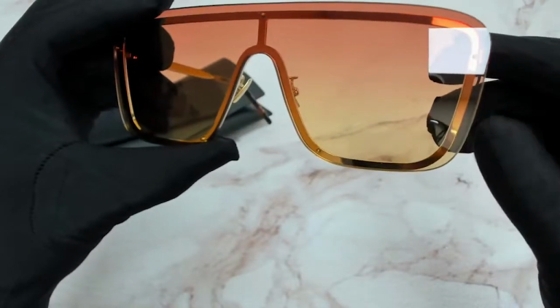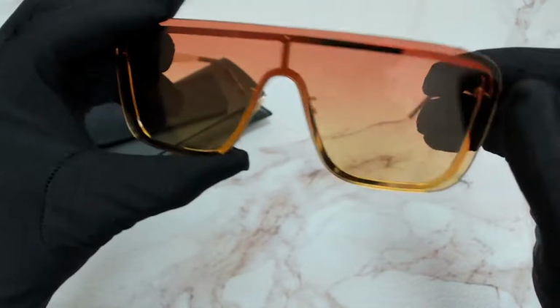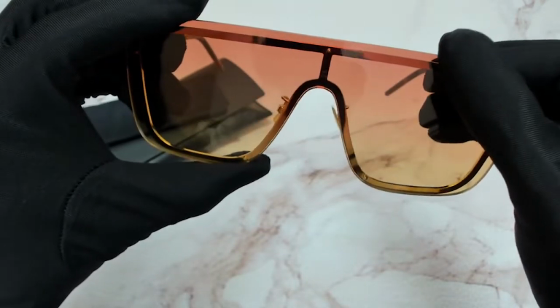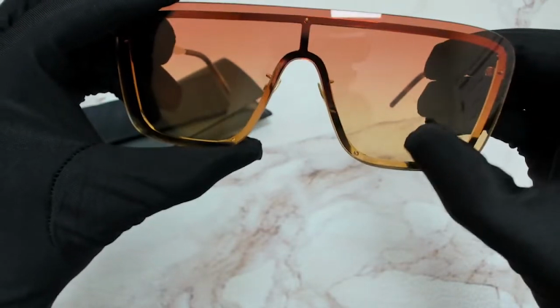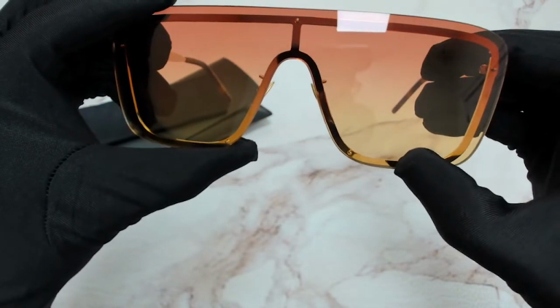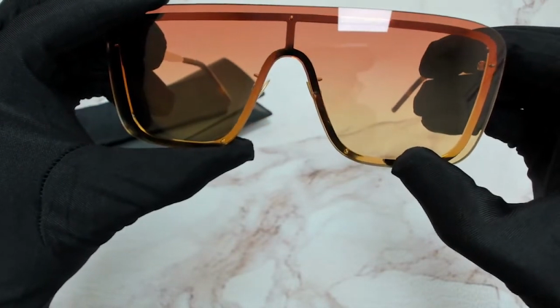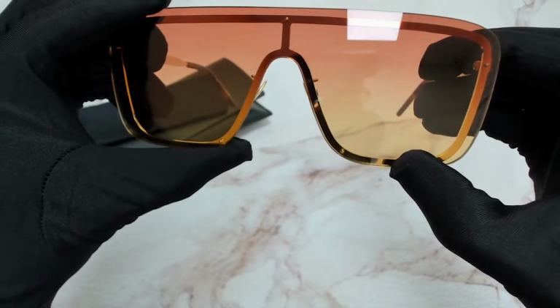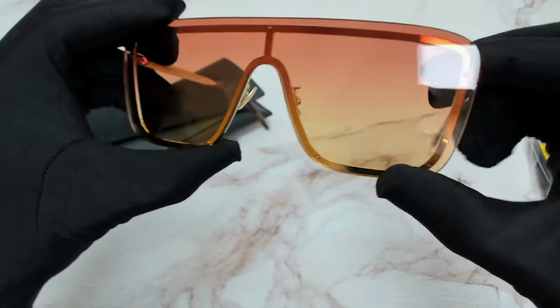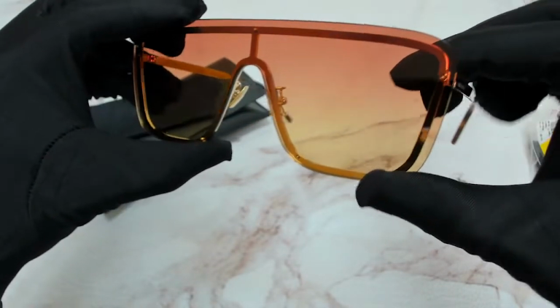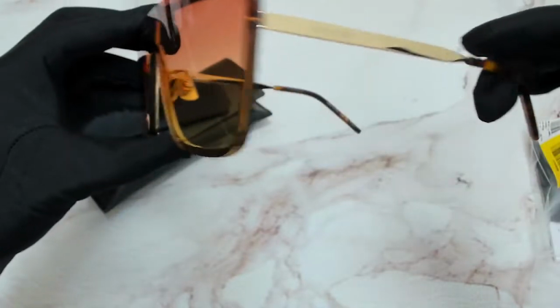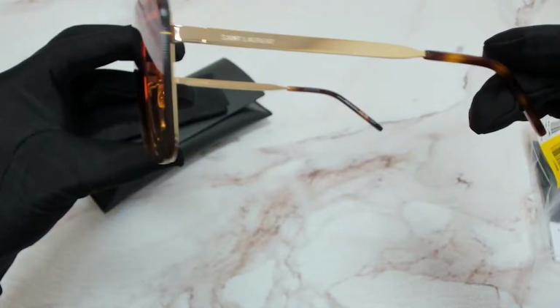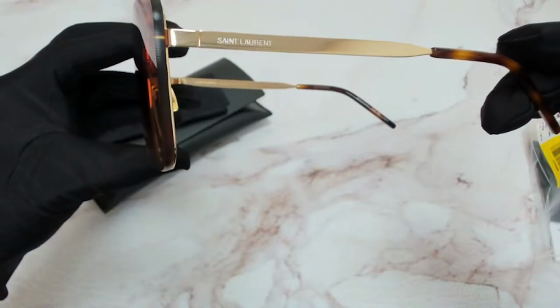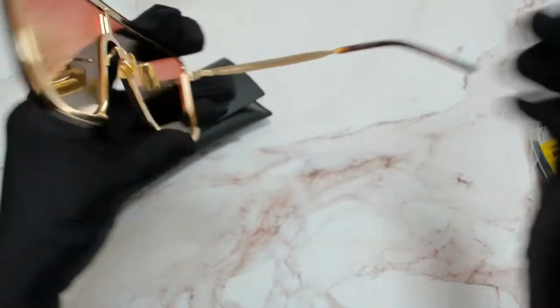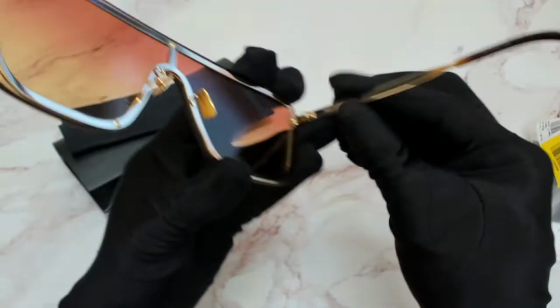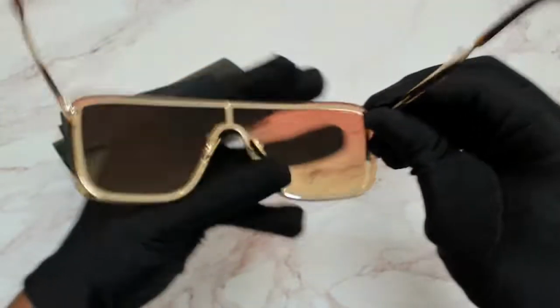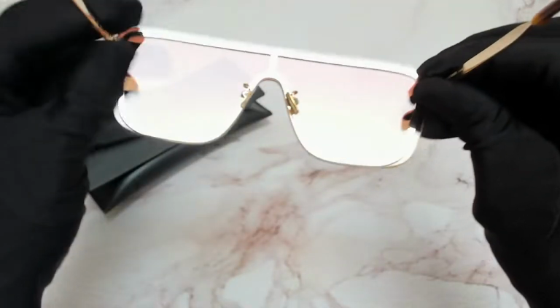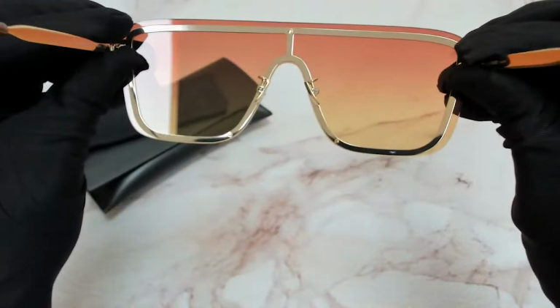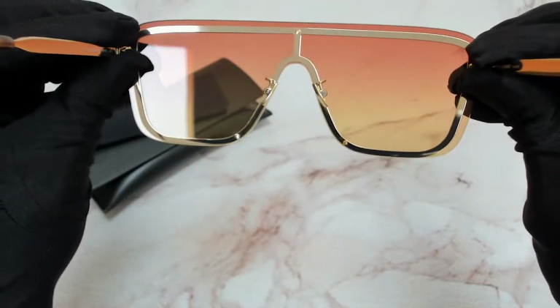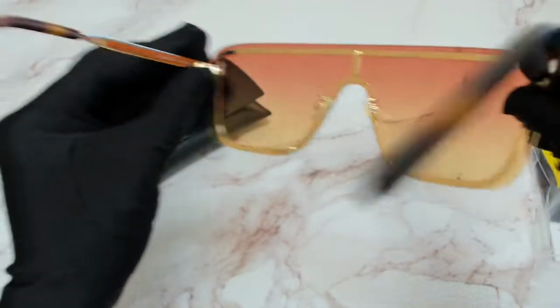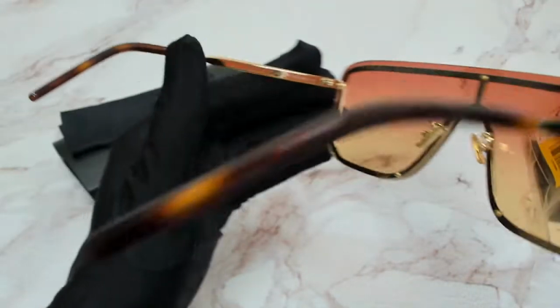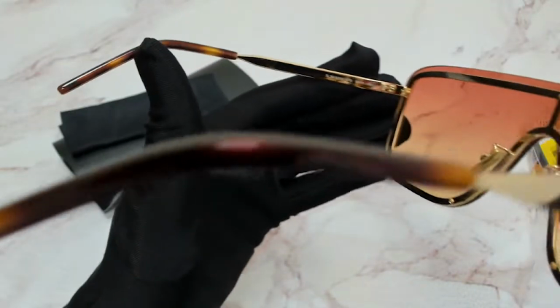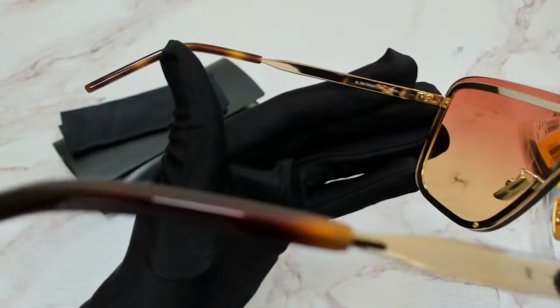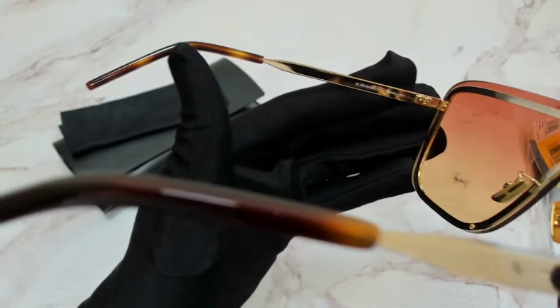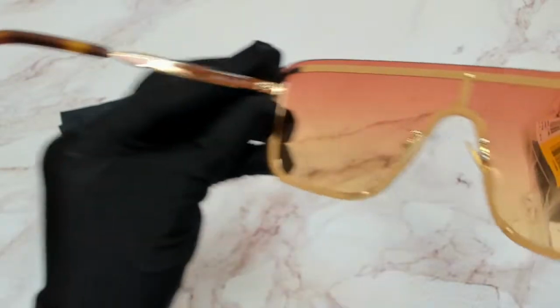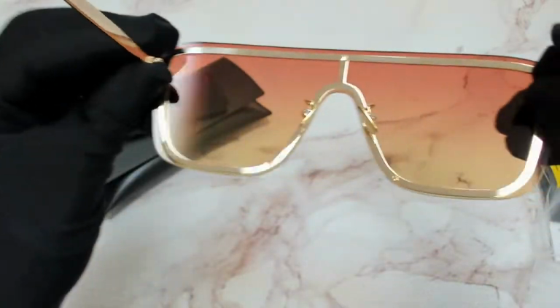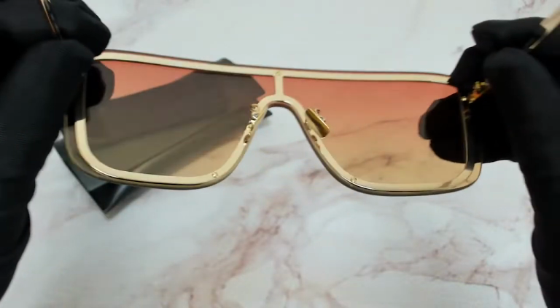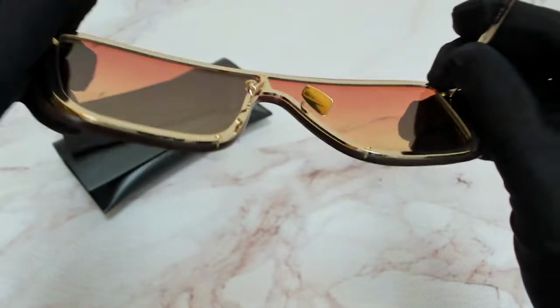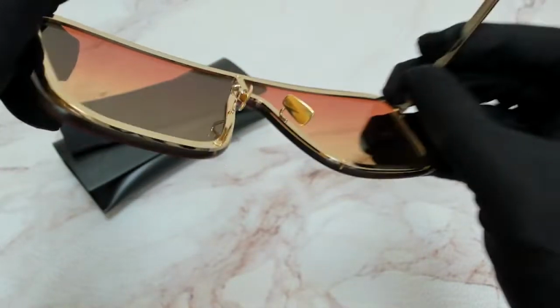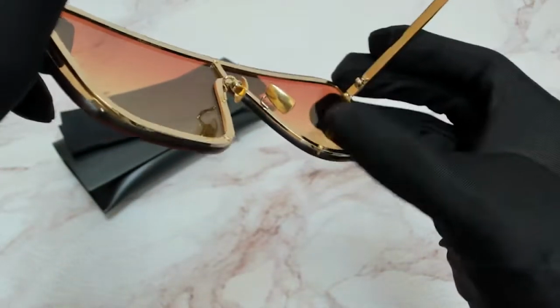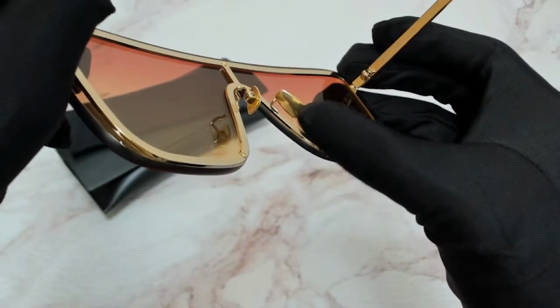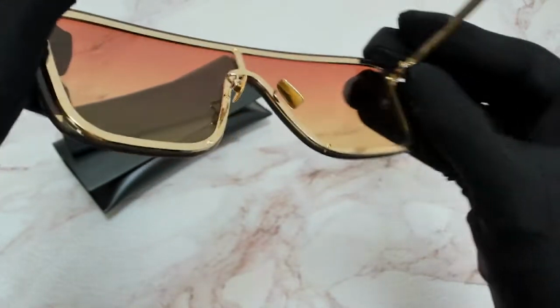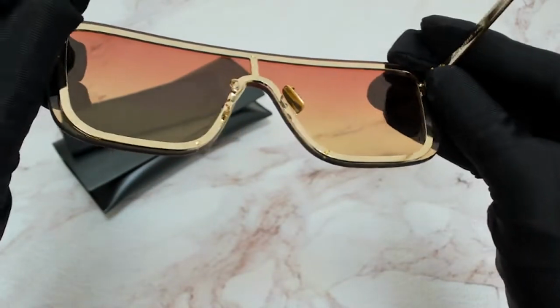The height of the lens is 56.7mm. It's also got golden nose pads.